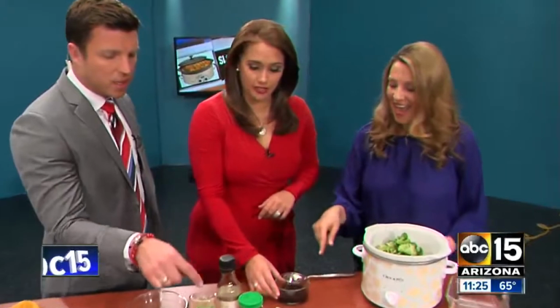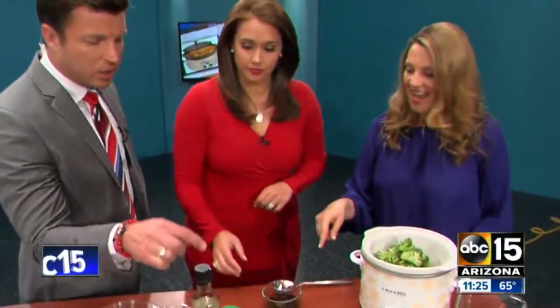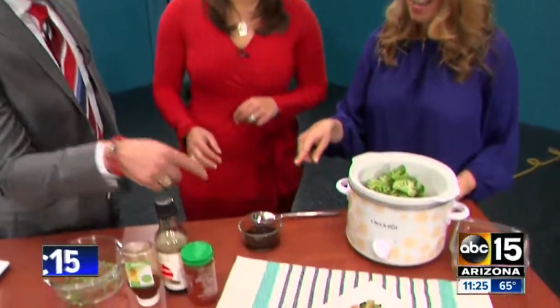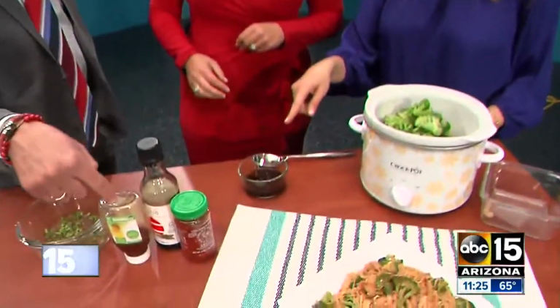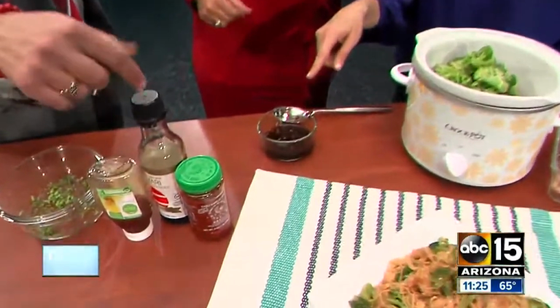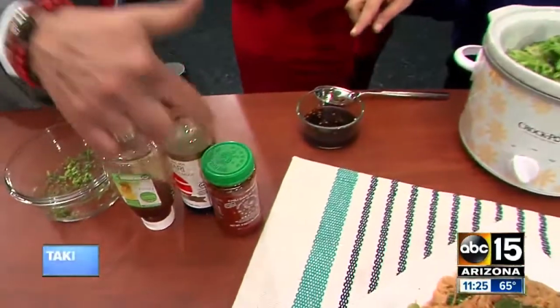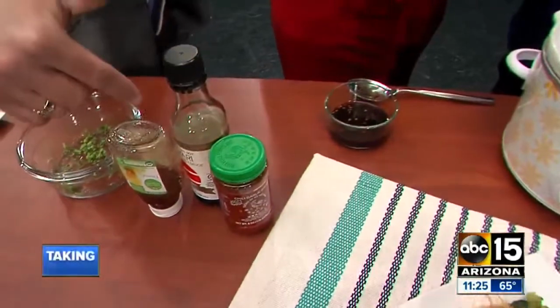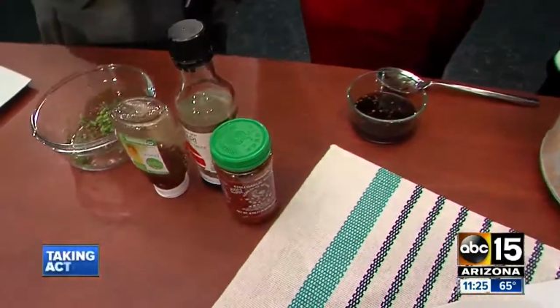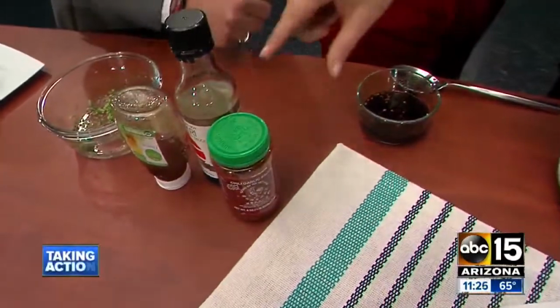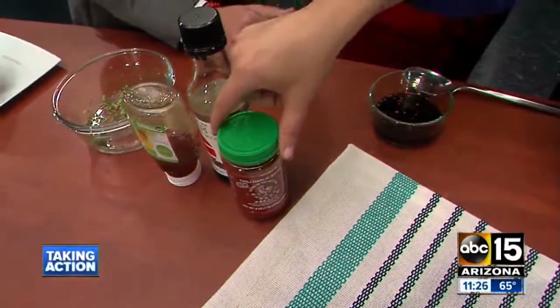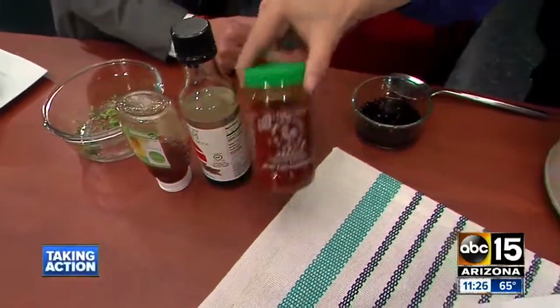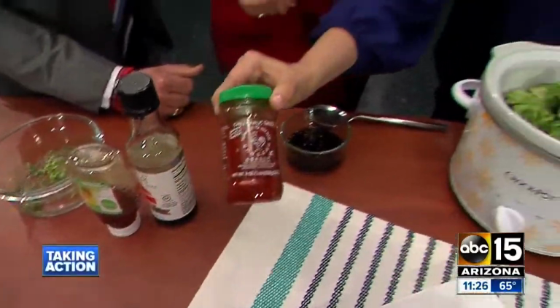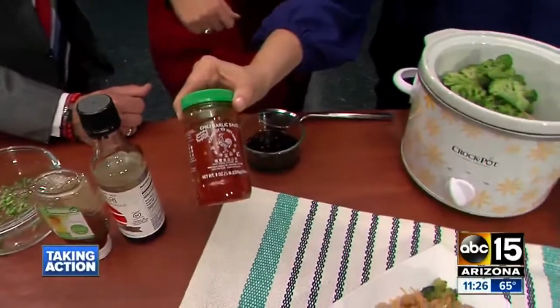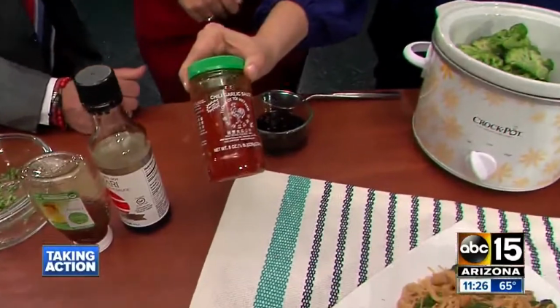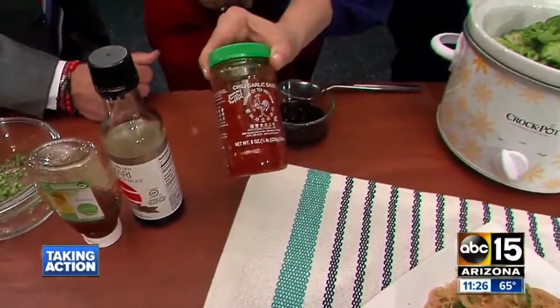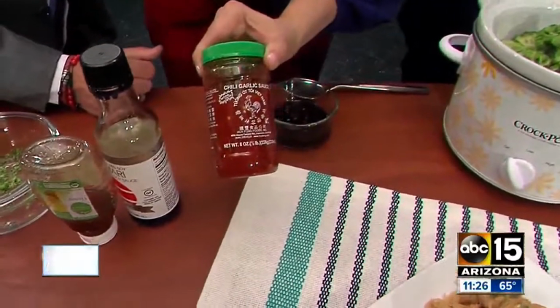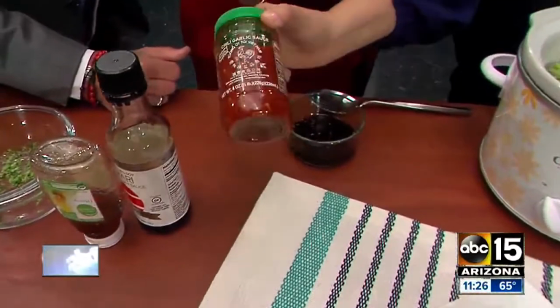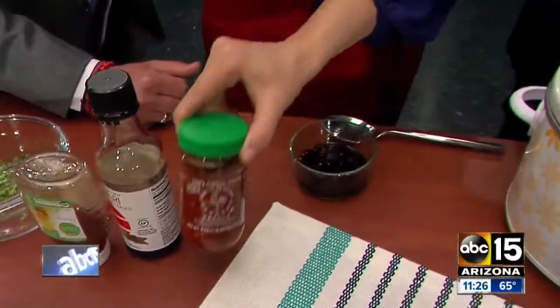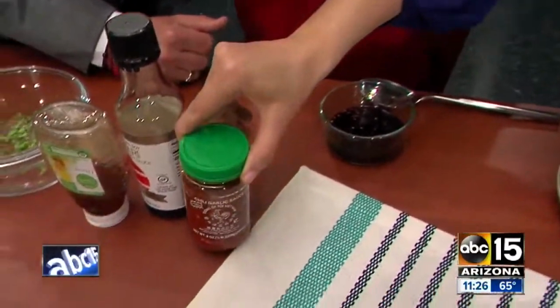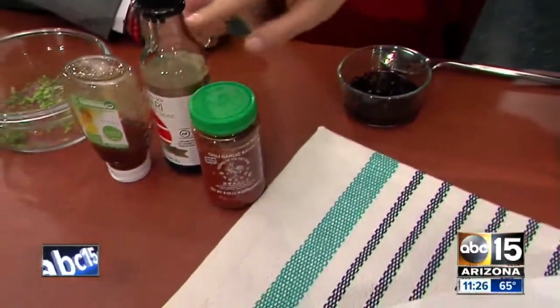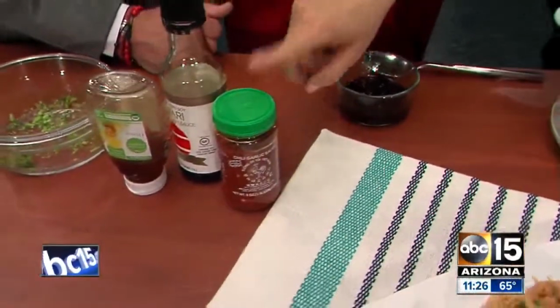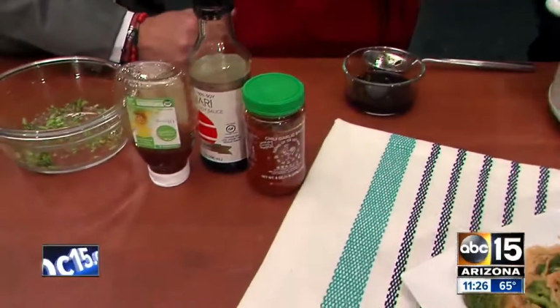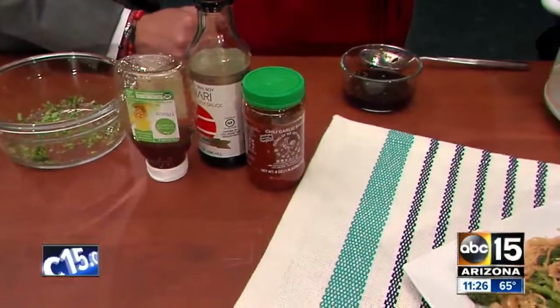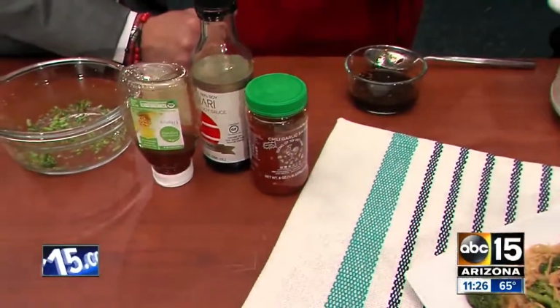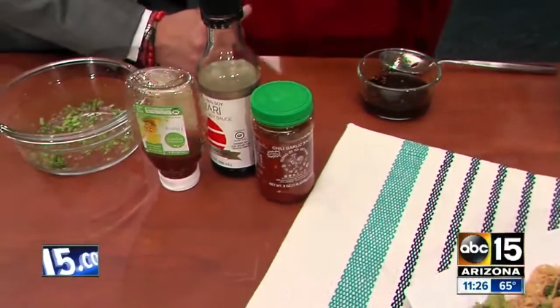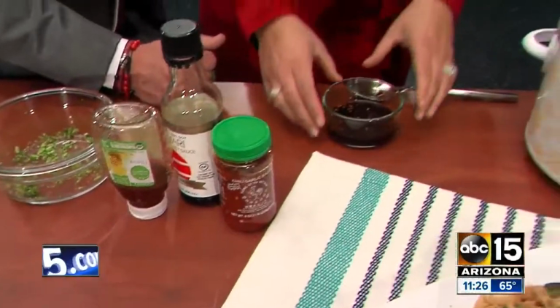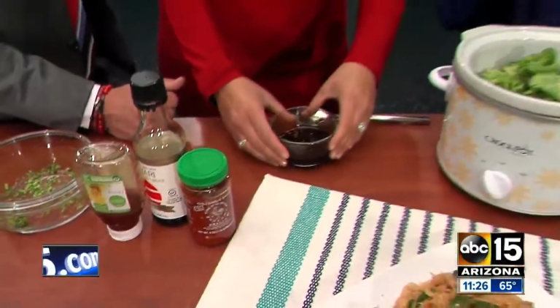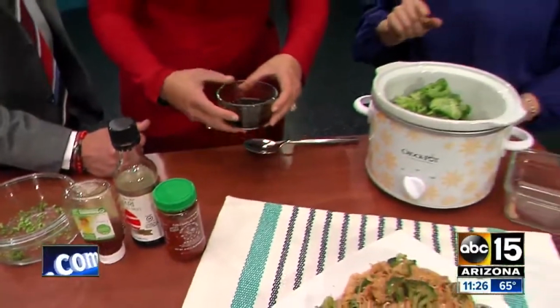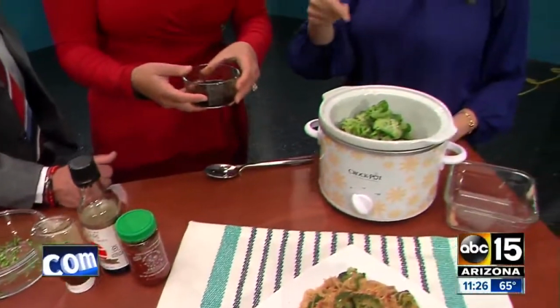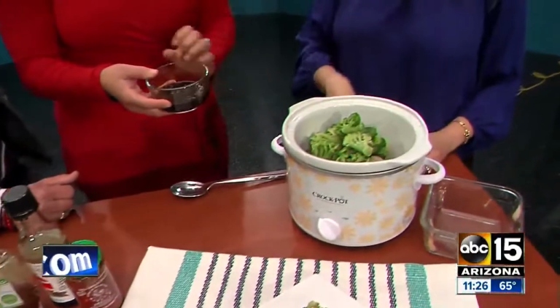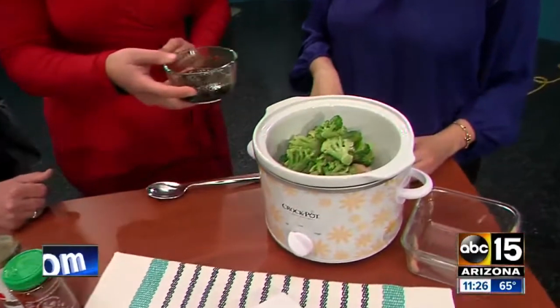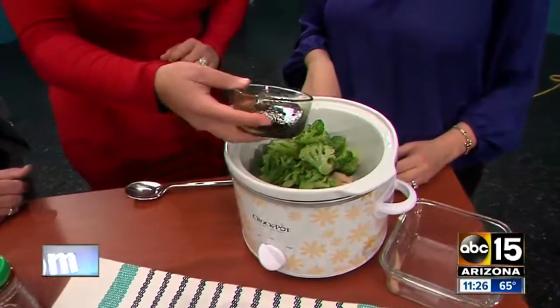This is a combination of what you're putting in here: we've got soy sauce, honey, and then this is a chili garlic sauce — I wanted to show that to the viewers at home in case they weren't familiar with it. That's in the Asian food aisle at your grocery store. We're just going to dump that sauce in.